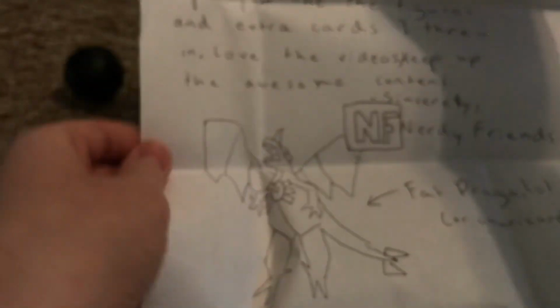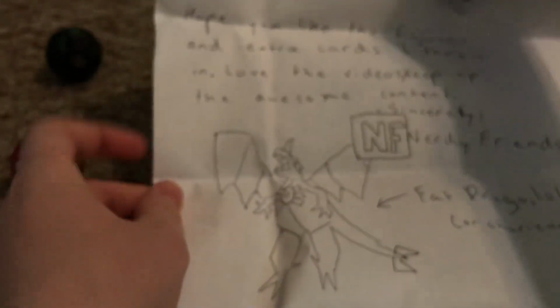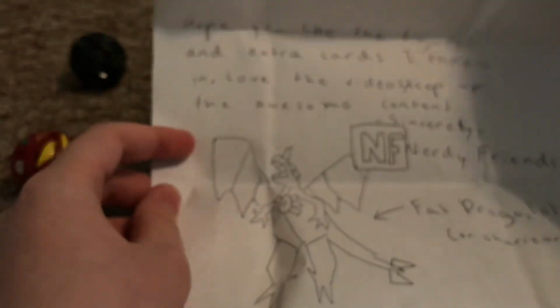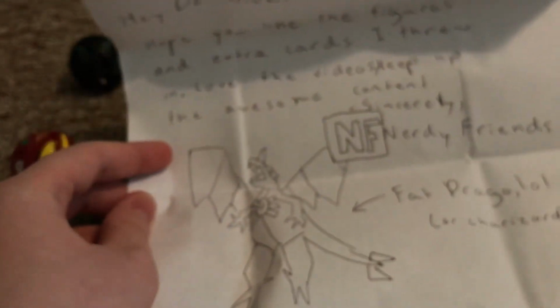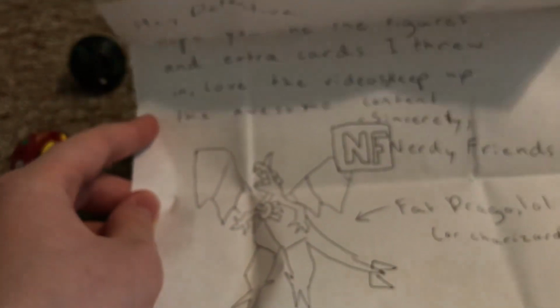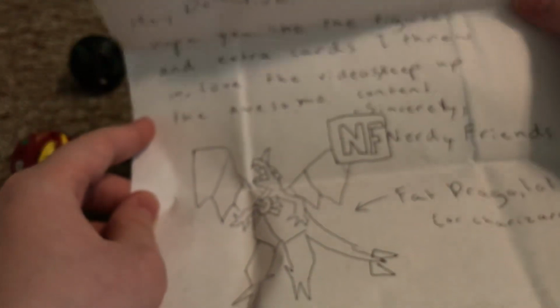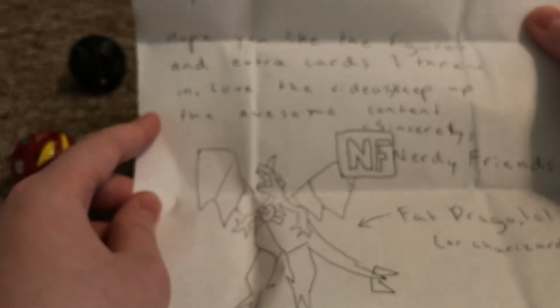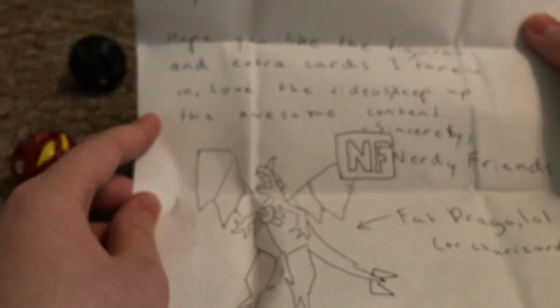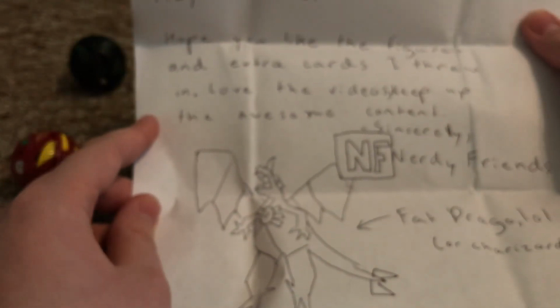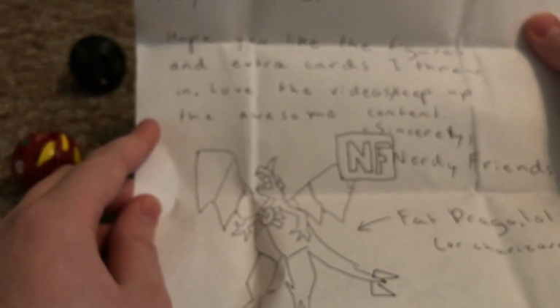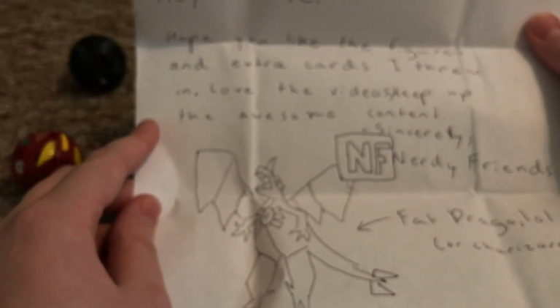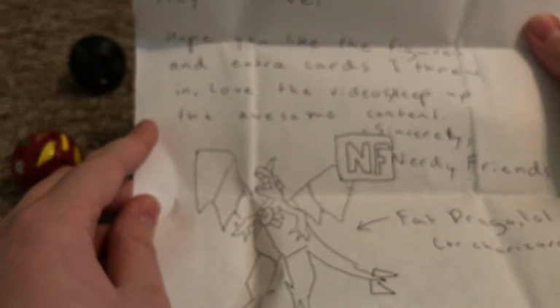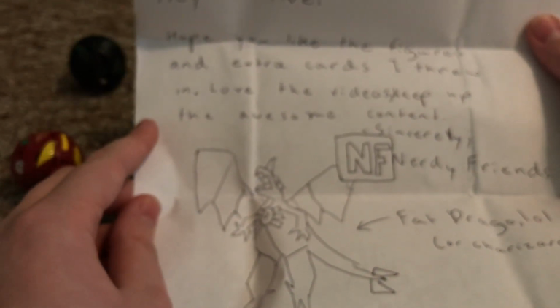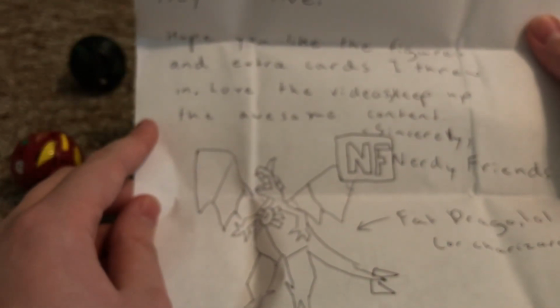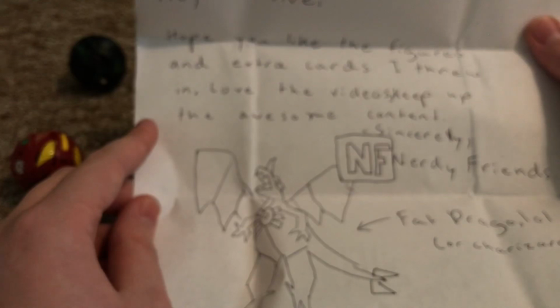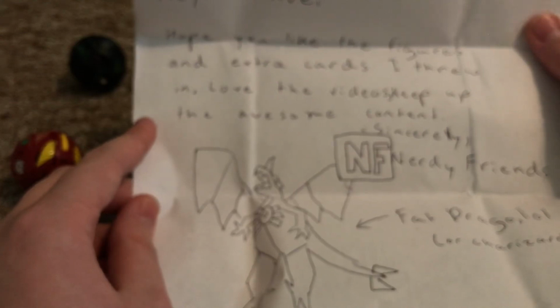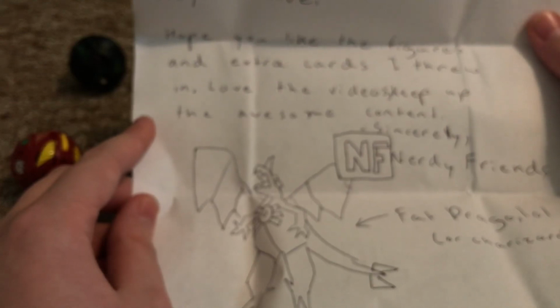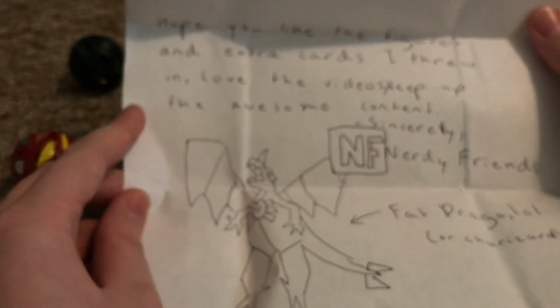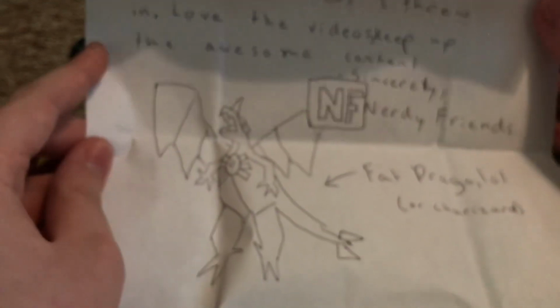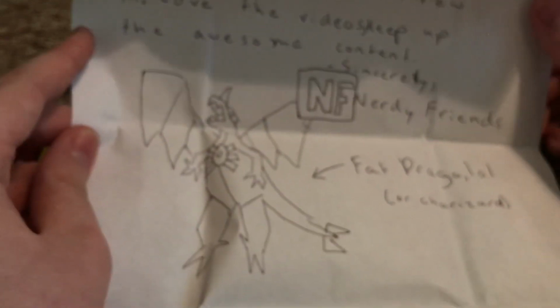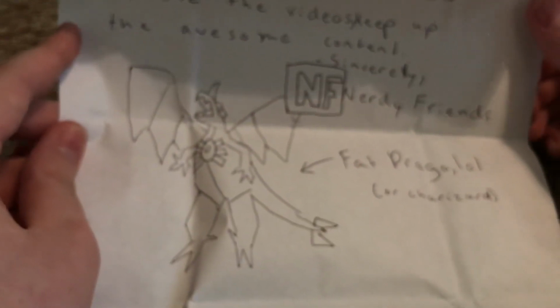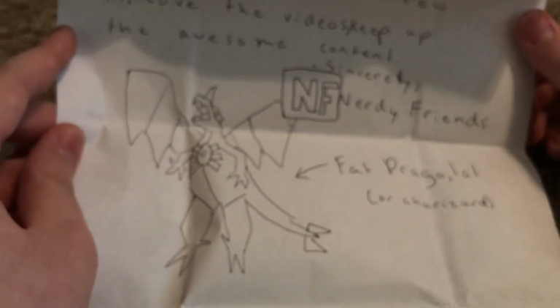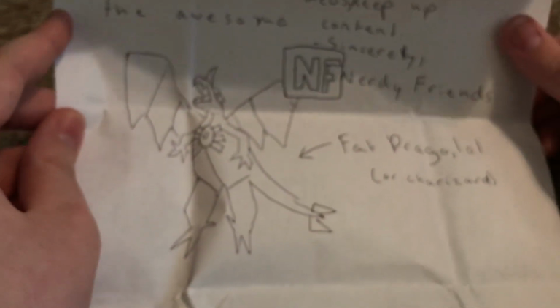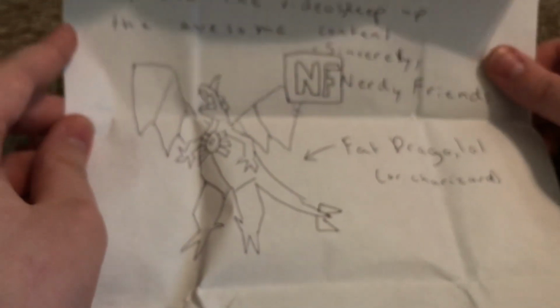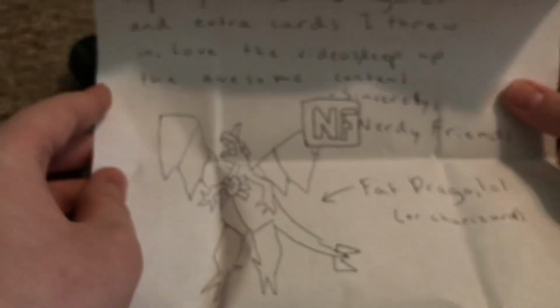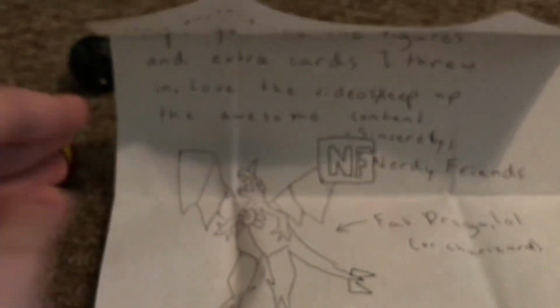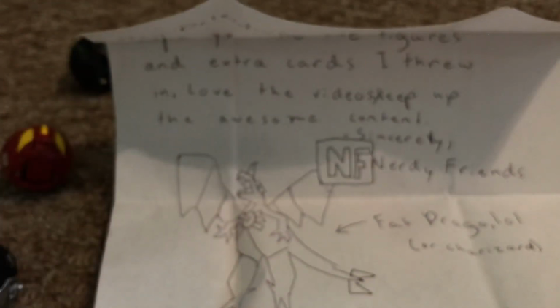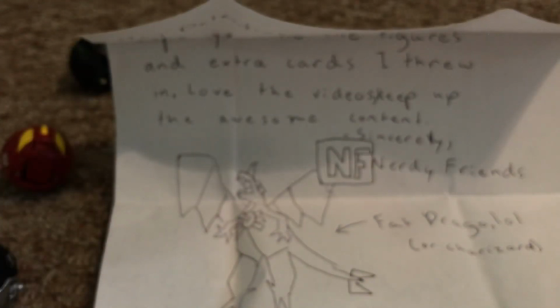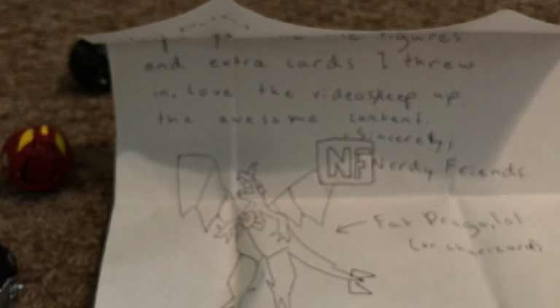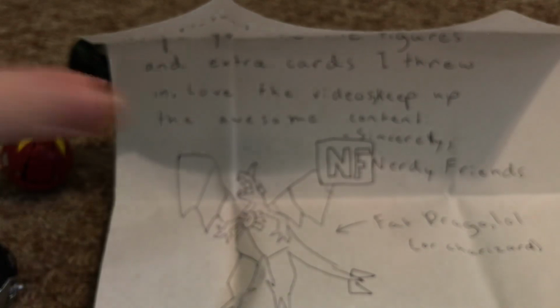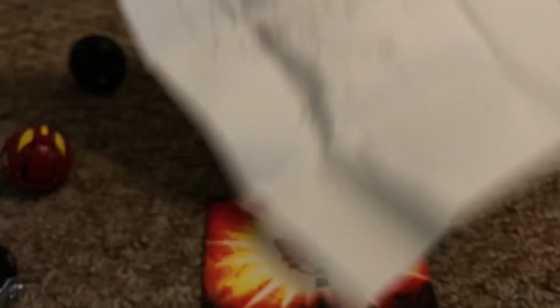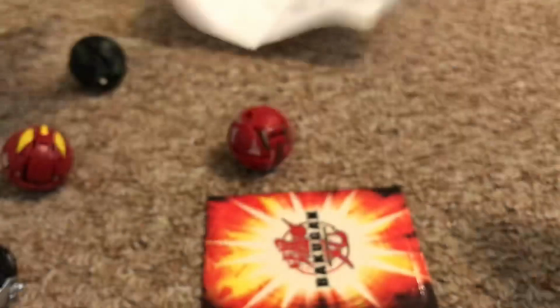There's a note: 'Hey Detective, I hope you like the figures and the extra cards I threw in. I love the videos, keep up the awesome content. Sincerely, Nerdy Friends — Fat Drago, or Charizard.' Wow, thank you so much!